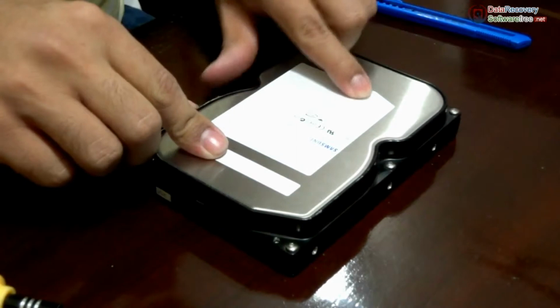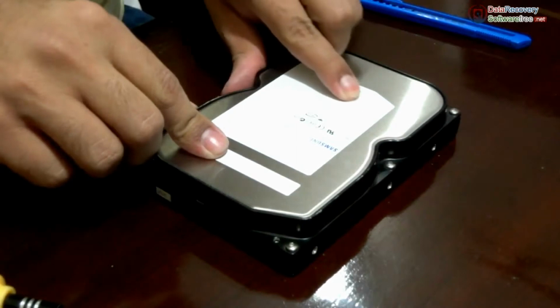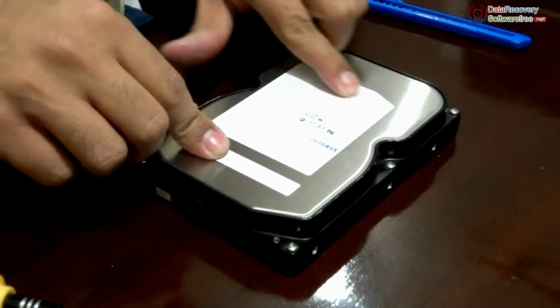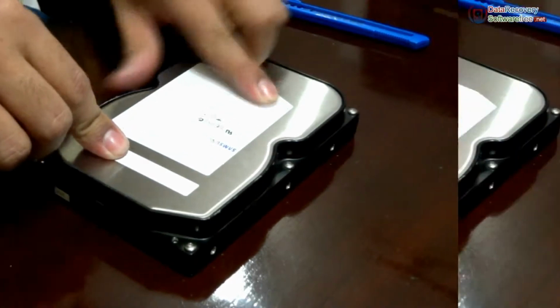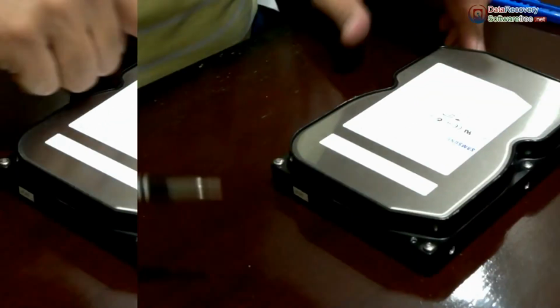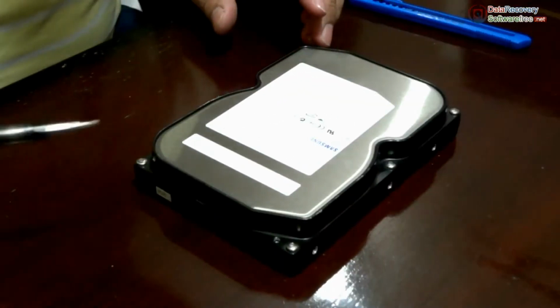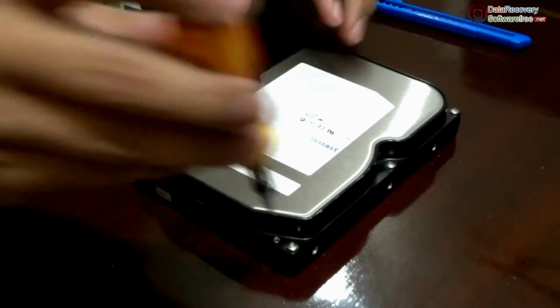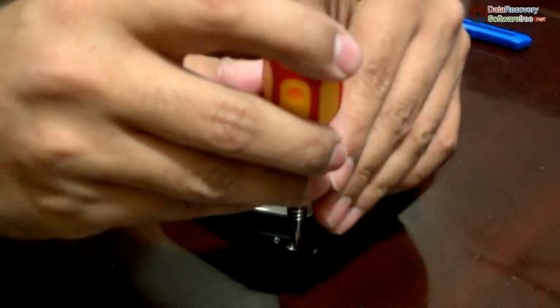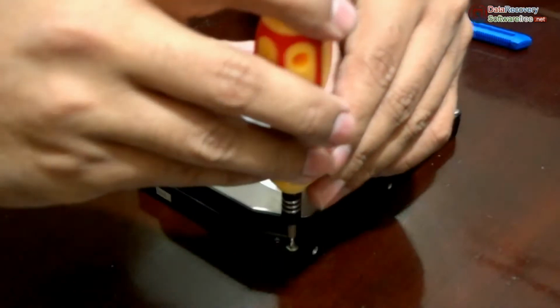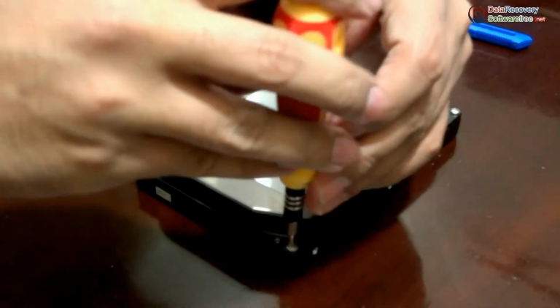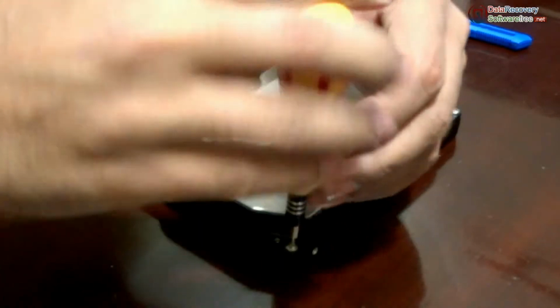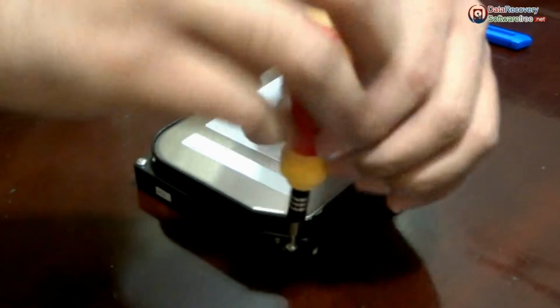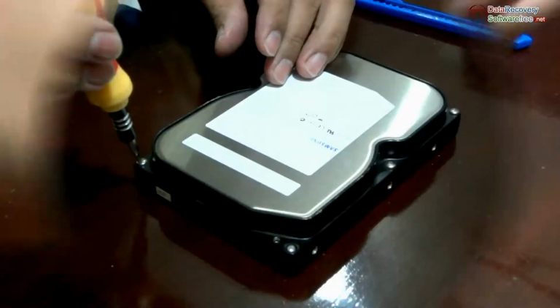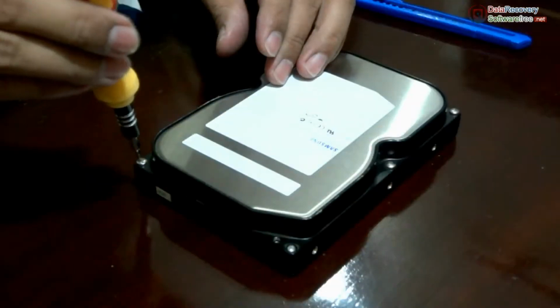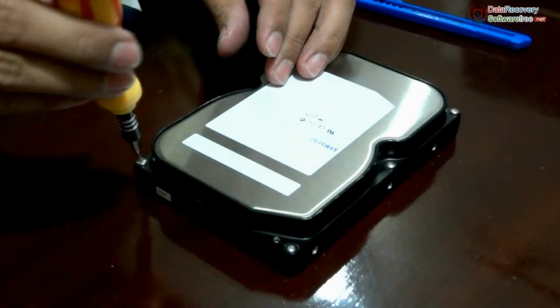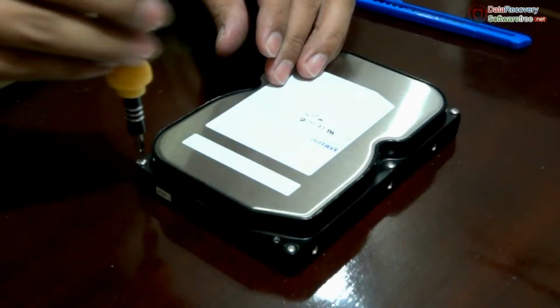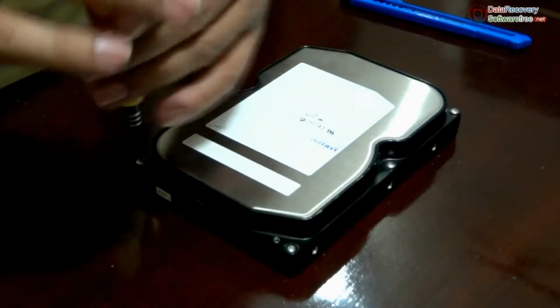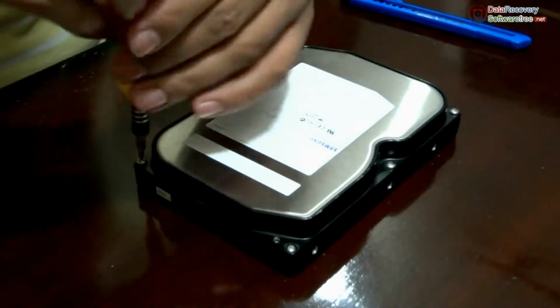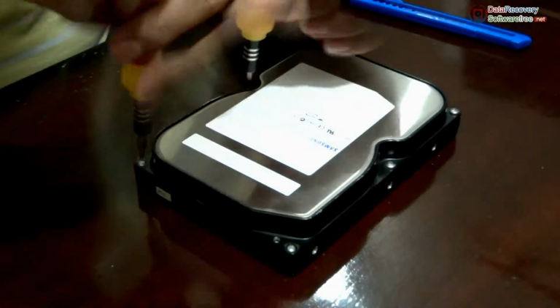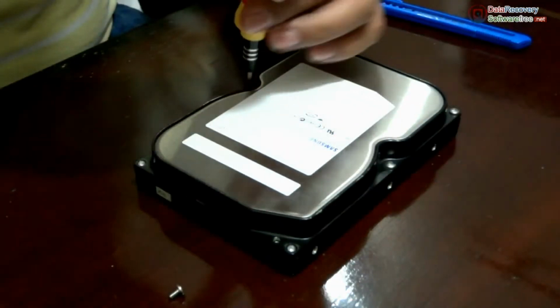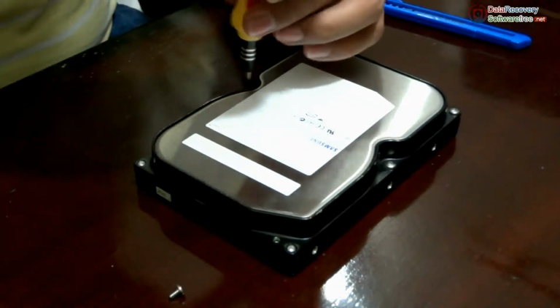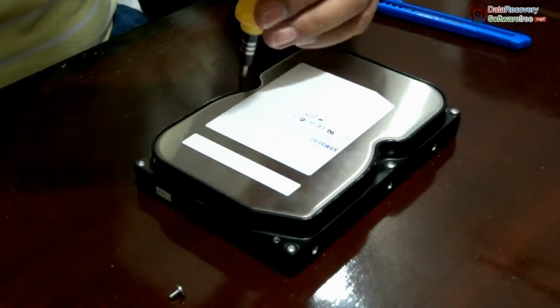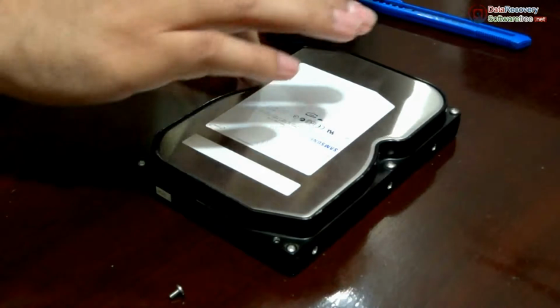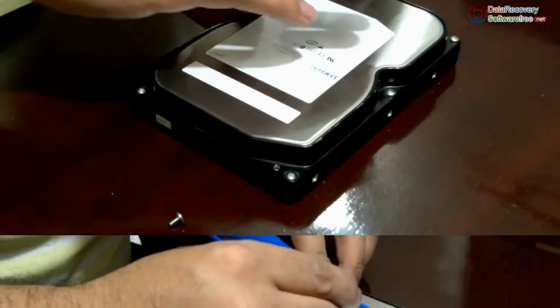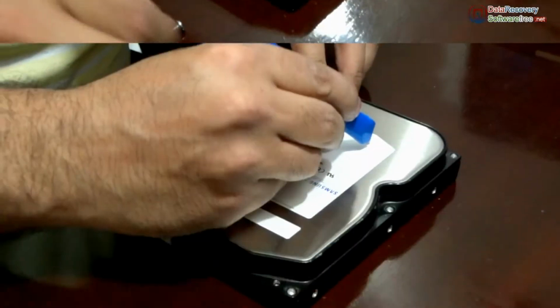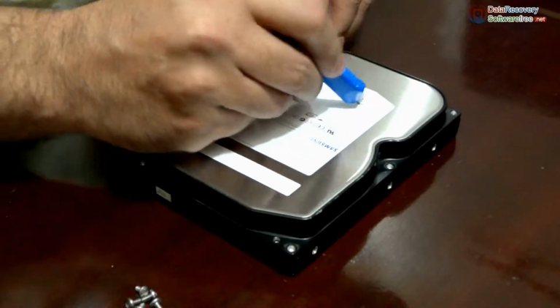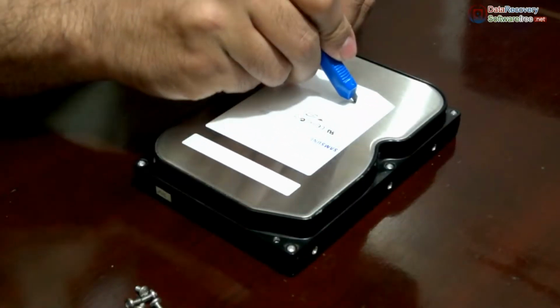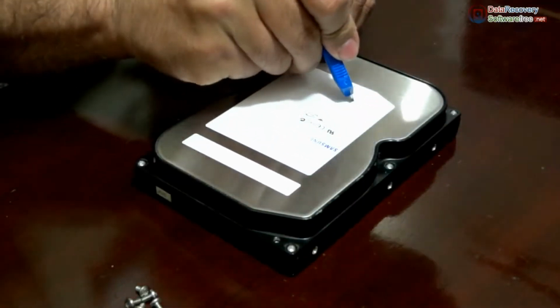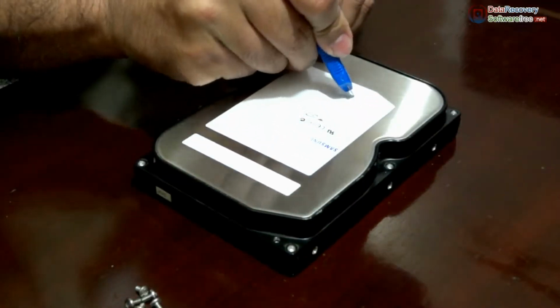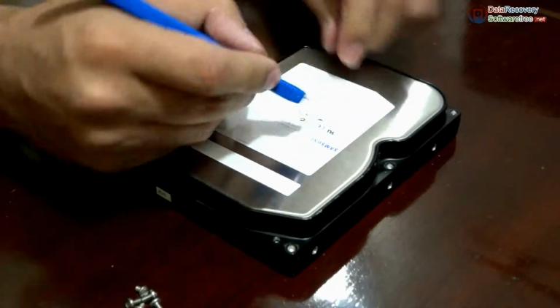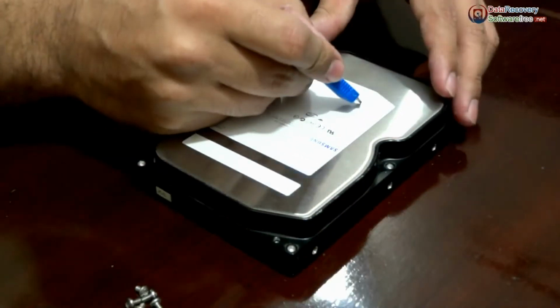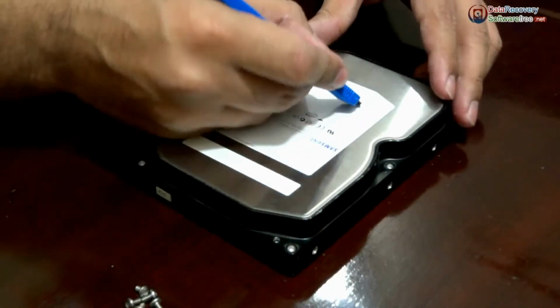Yes, here it is. Let's start opening these screws using screwdriver. Now we are using a cutter to remove the label for opening that screw.